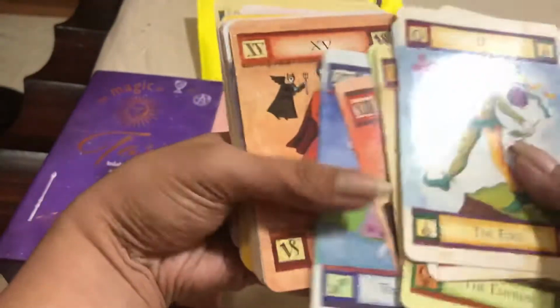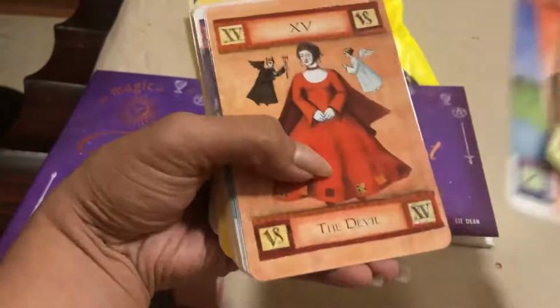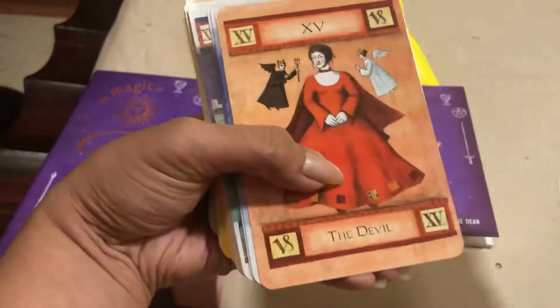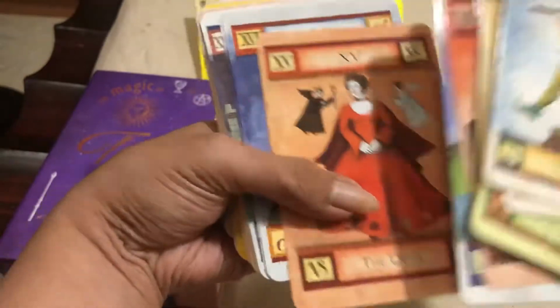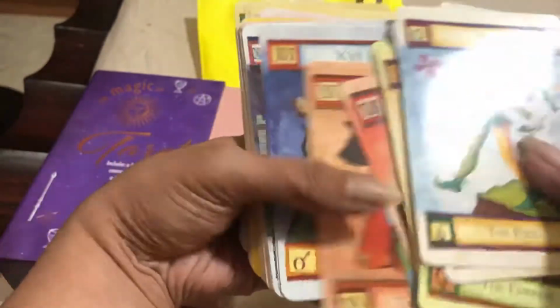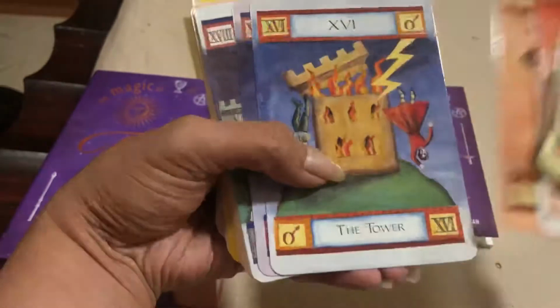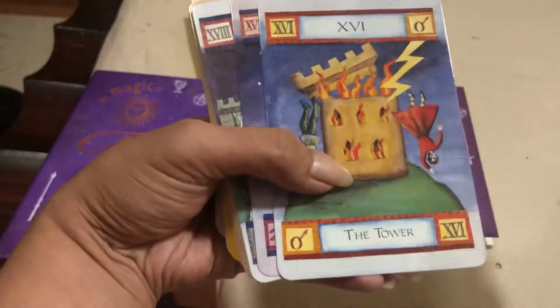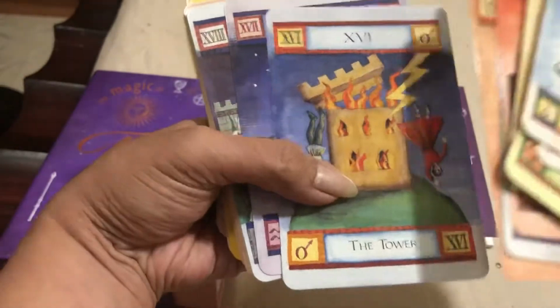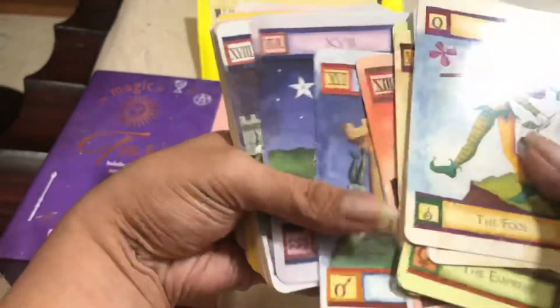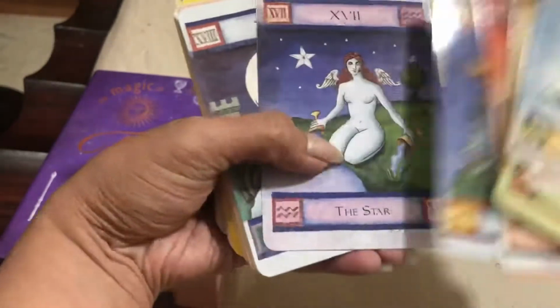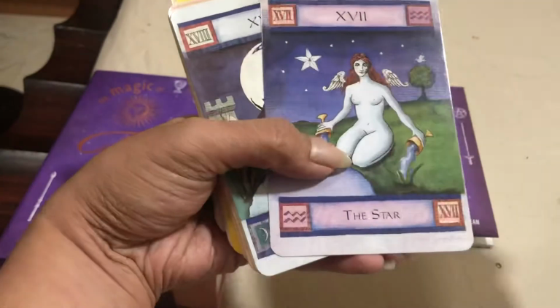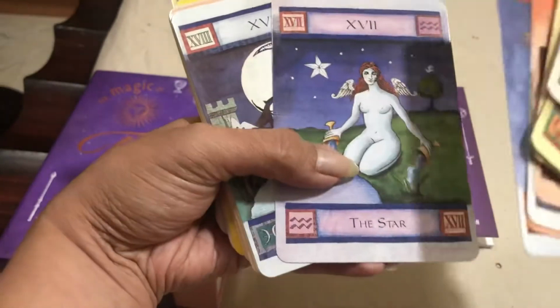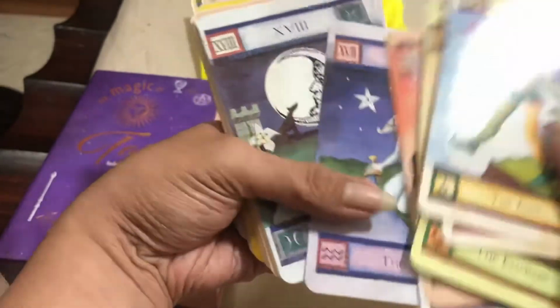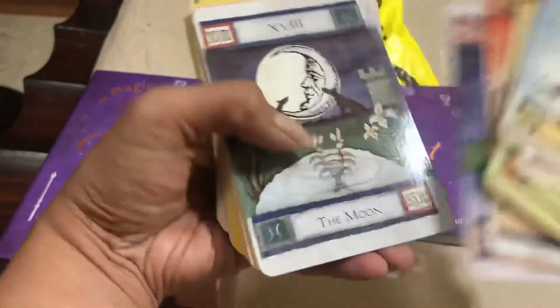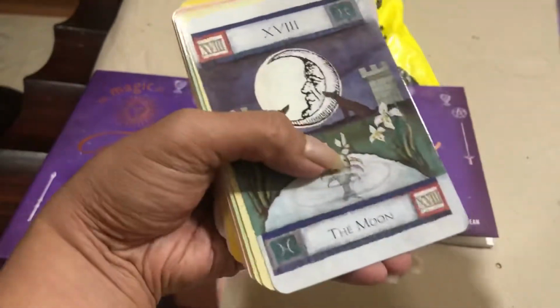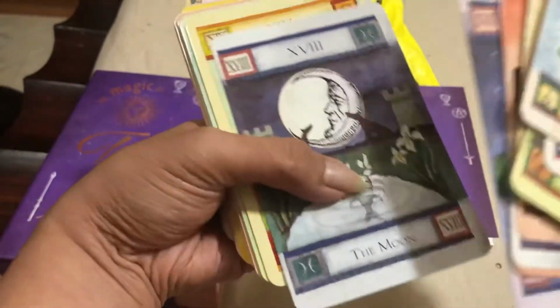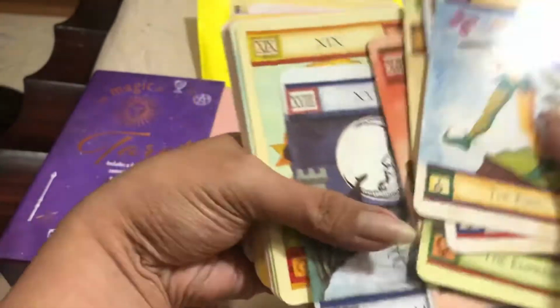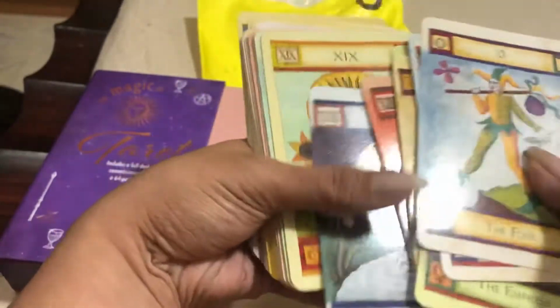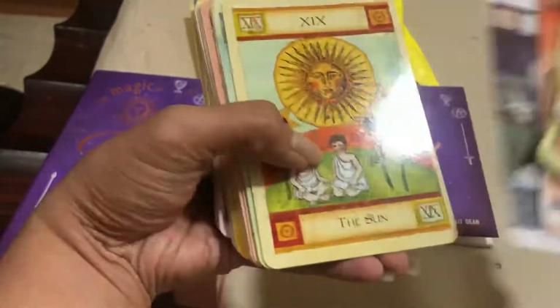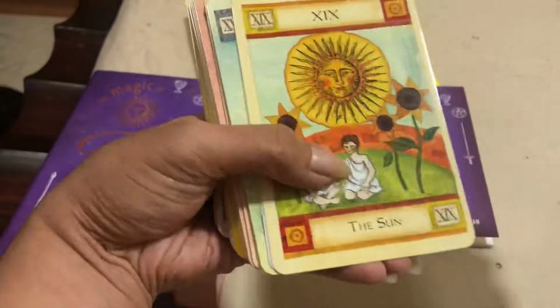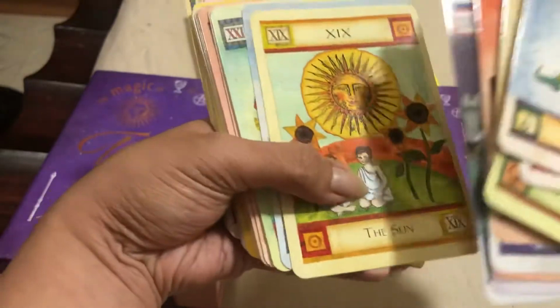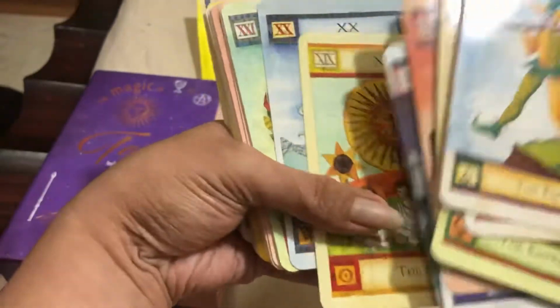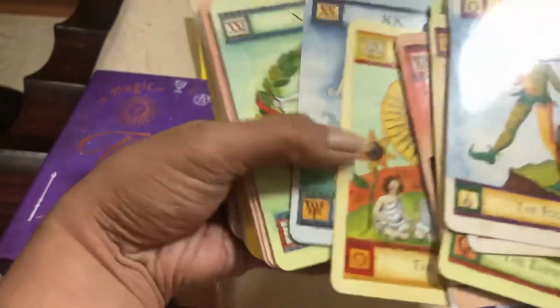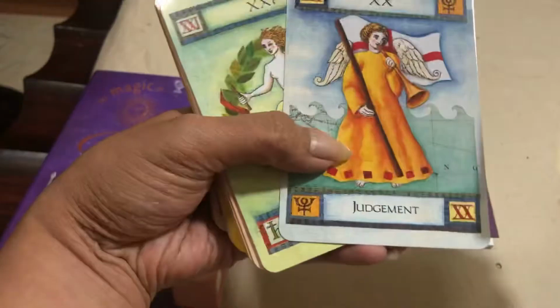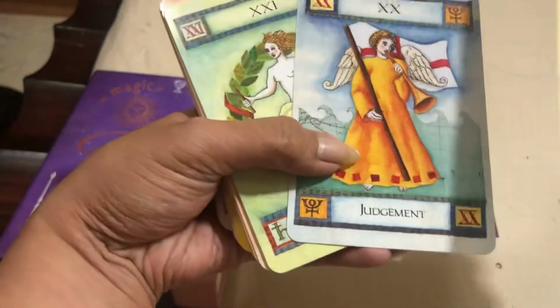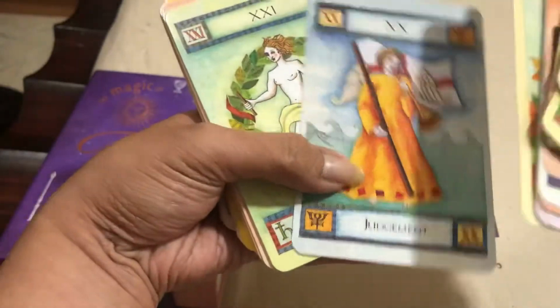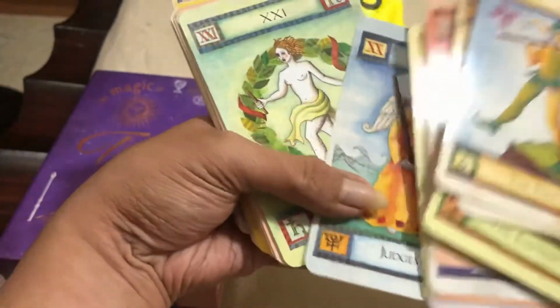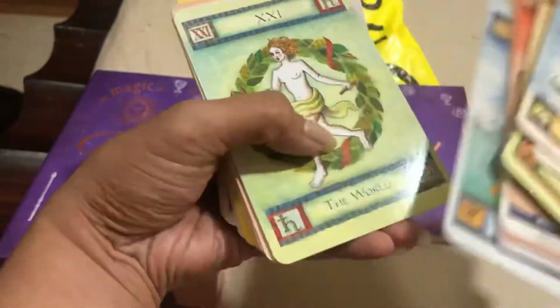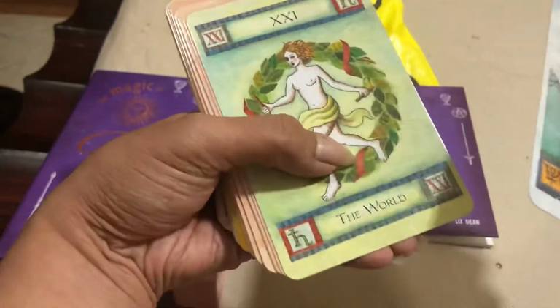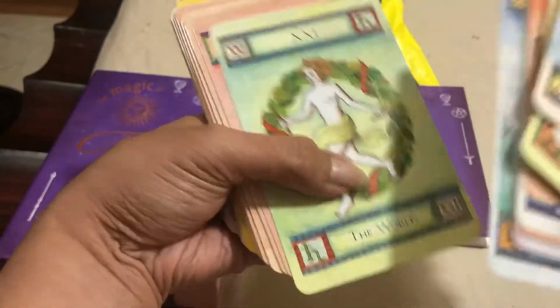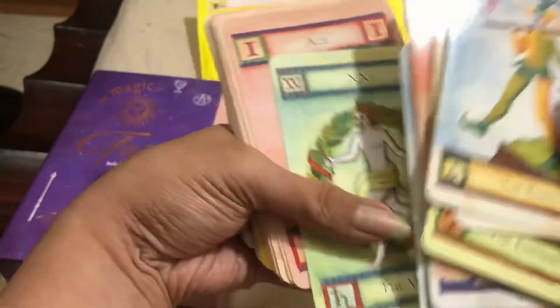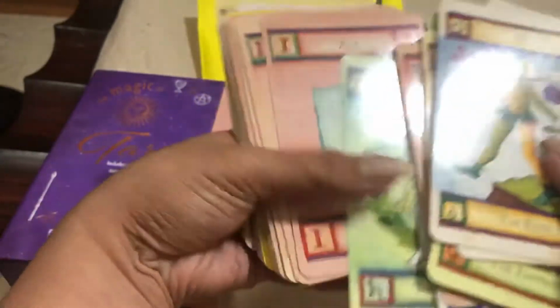Temperance, the Devil, the Tower, the Star, the Moon, the Sun, Judgment, and the World.